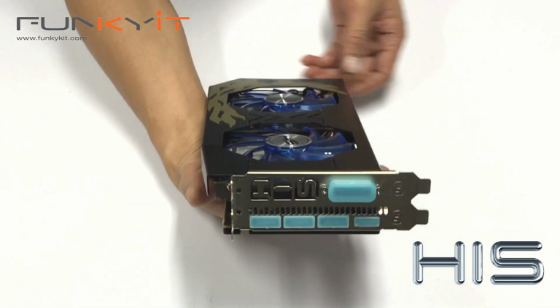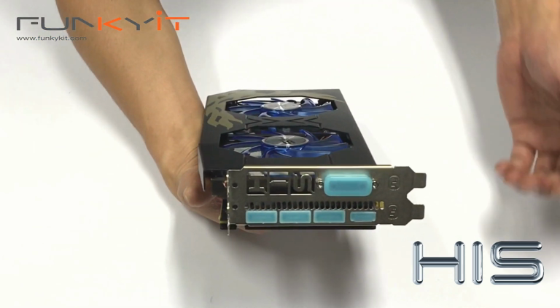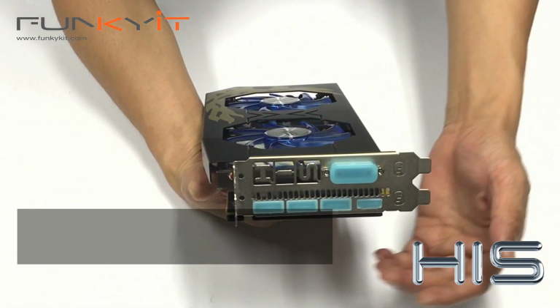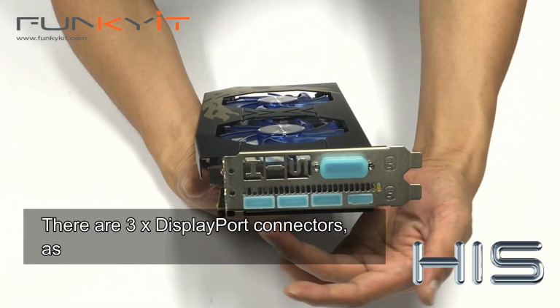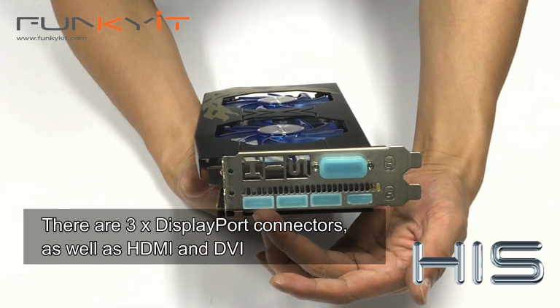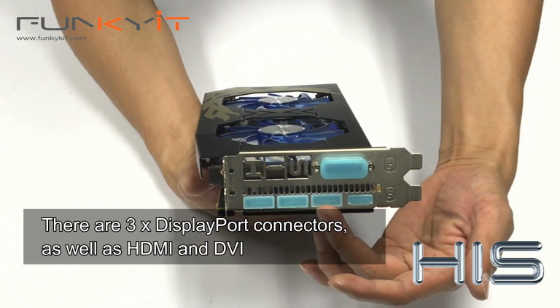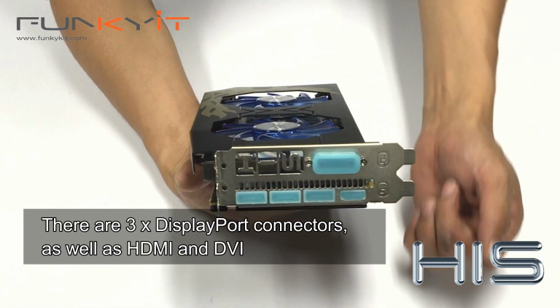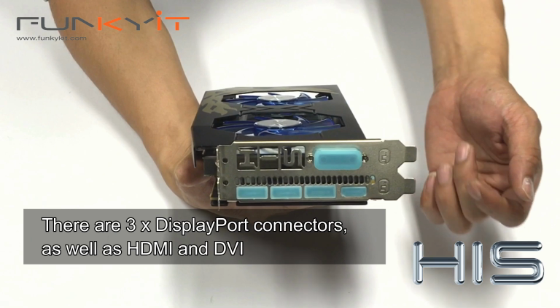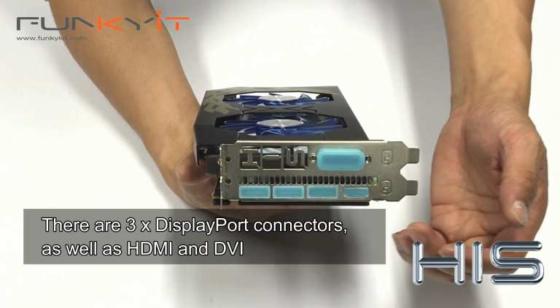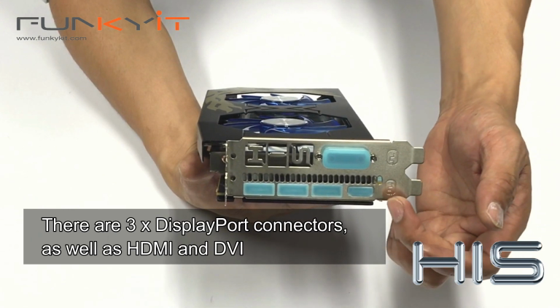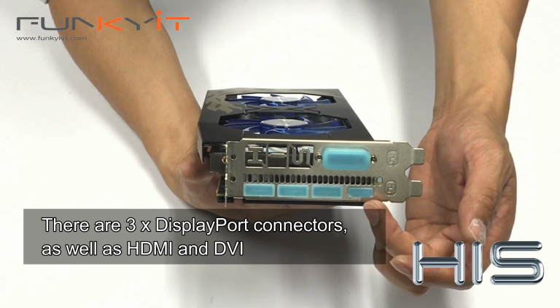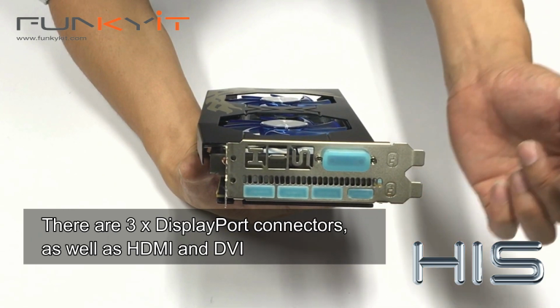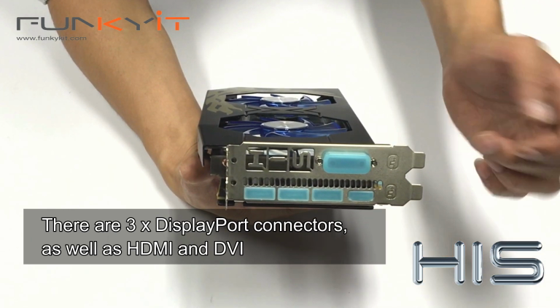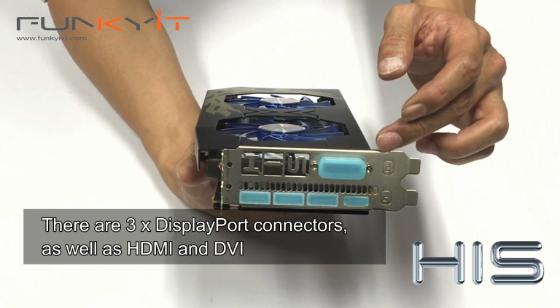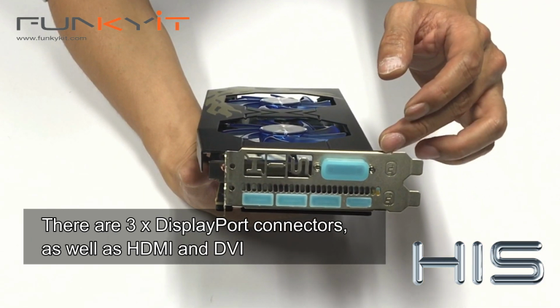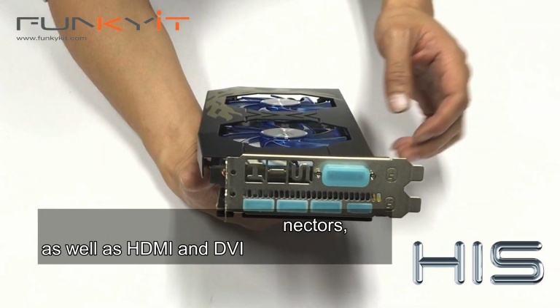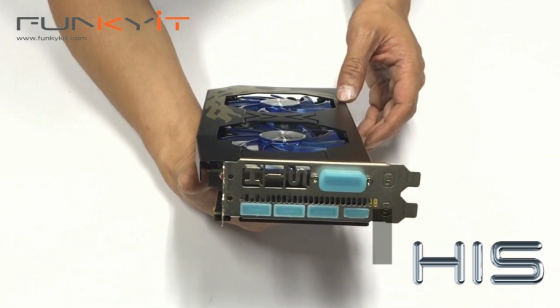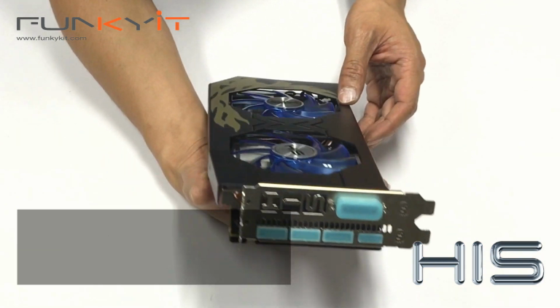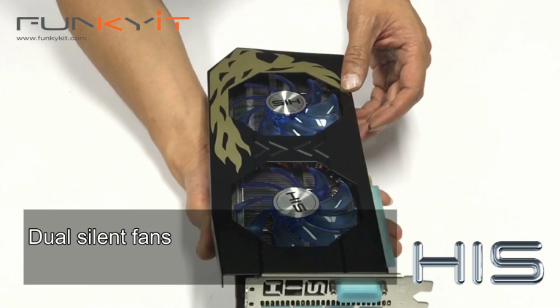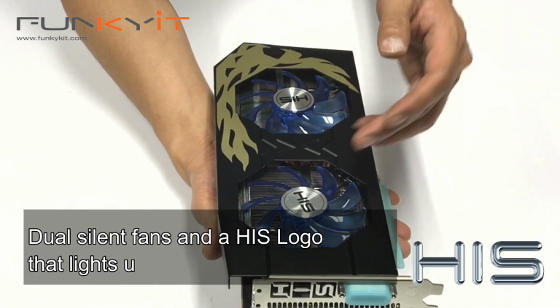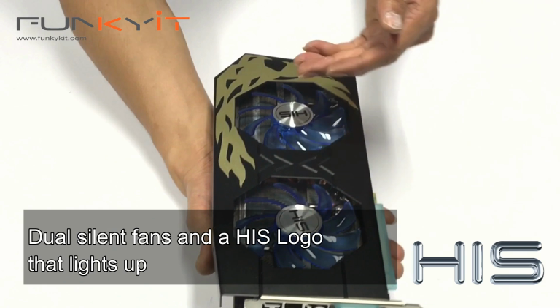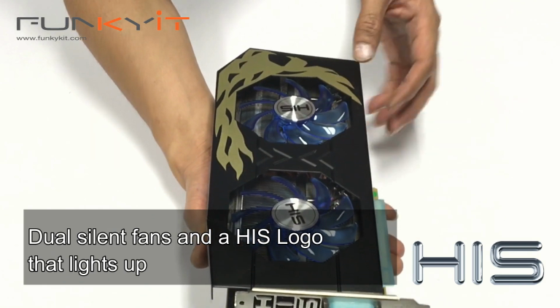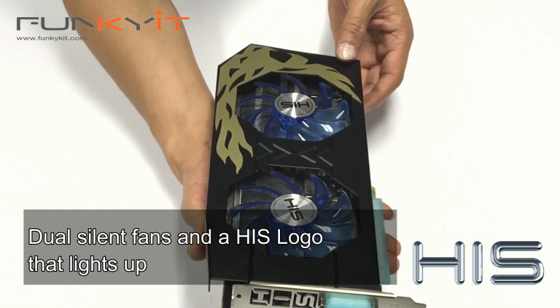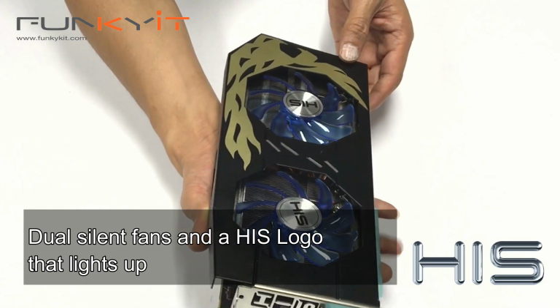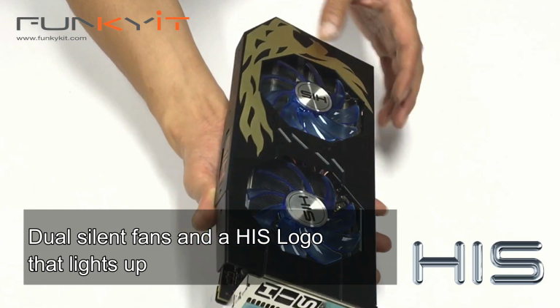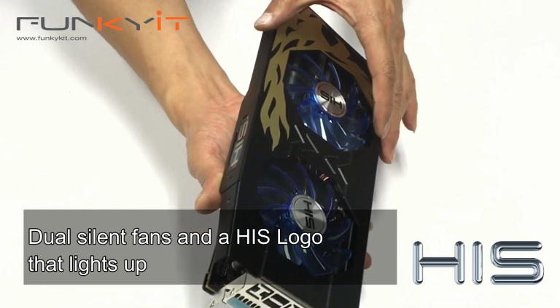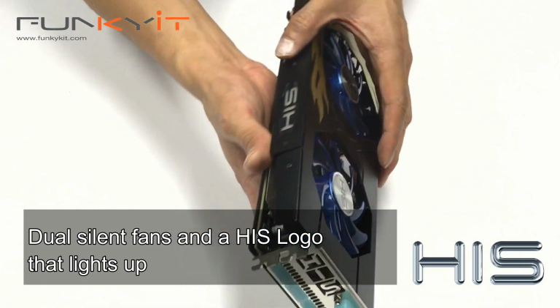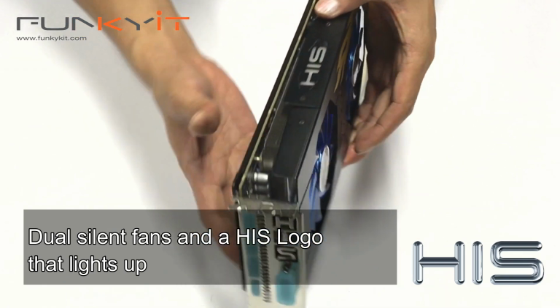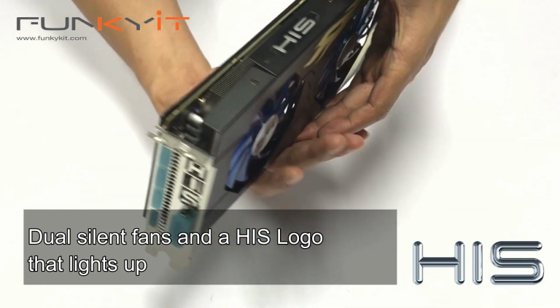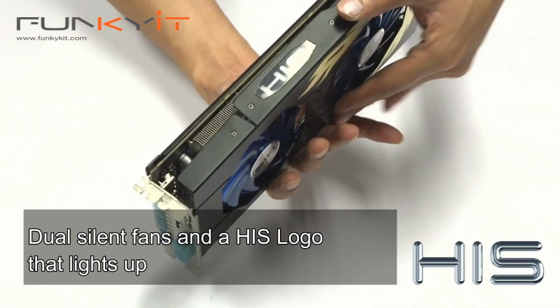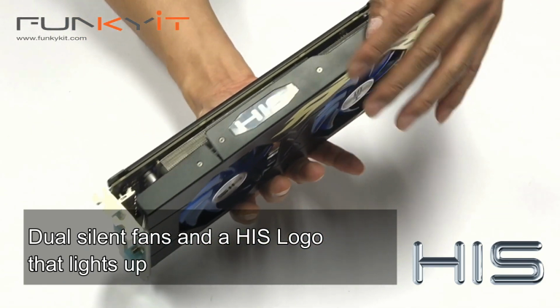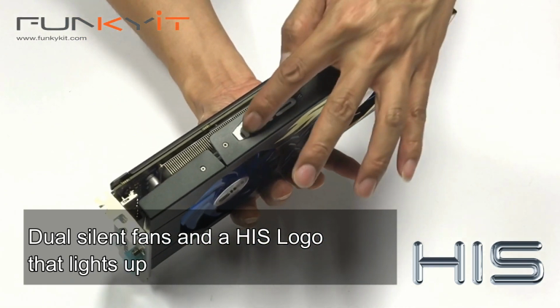The card has 3 DisplayPort connectors as well as an HDMI and a DVI. There are dual silent fans as well as a HIS logo that lights up when plugged in, right here.